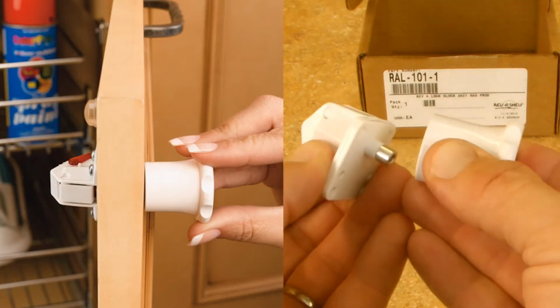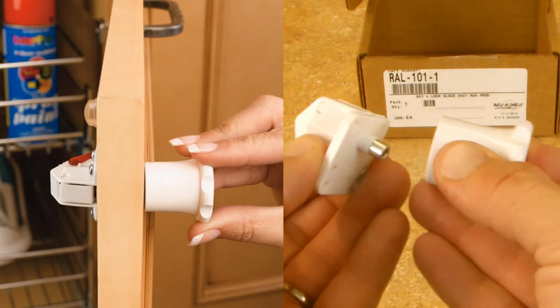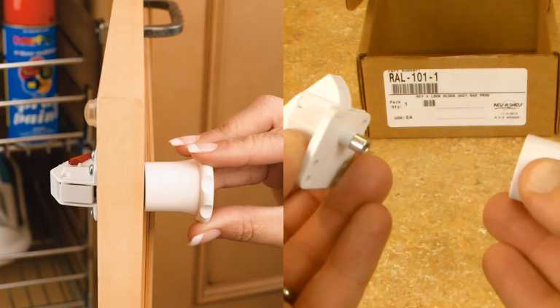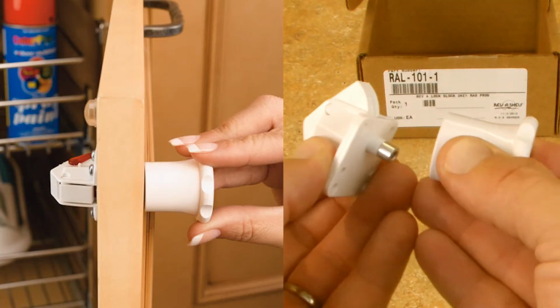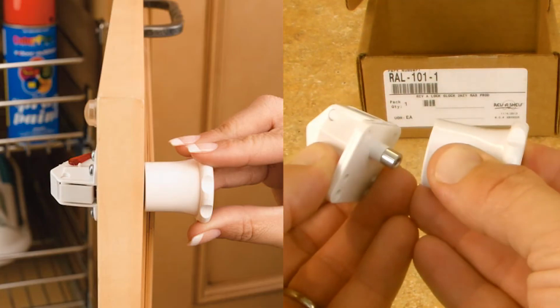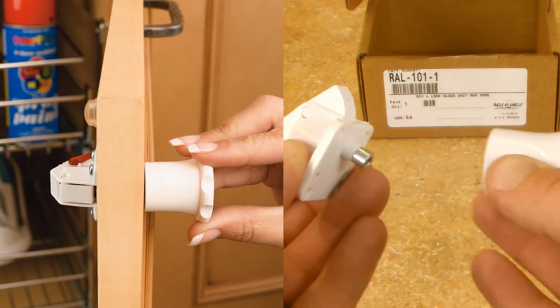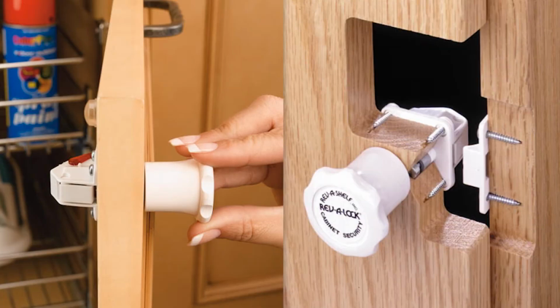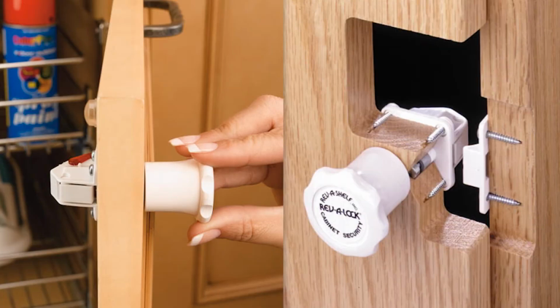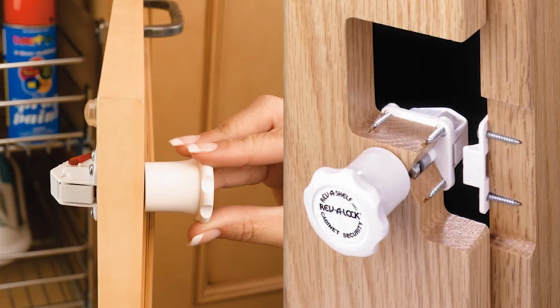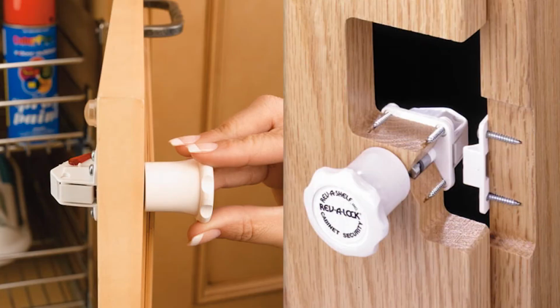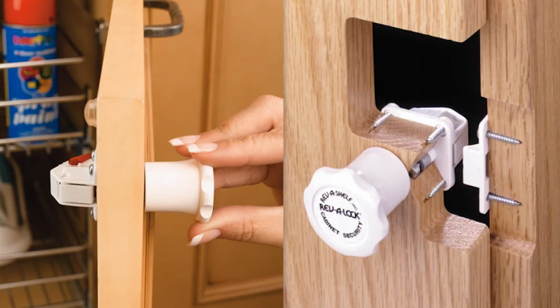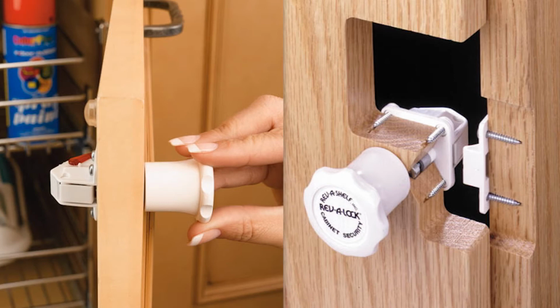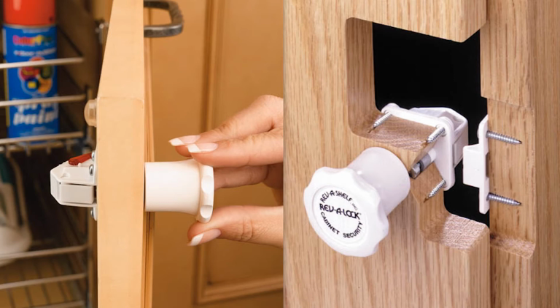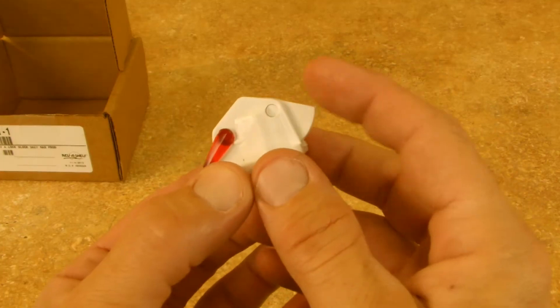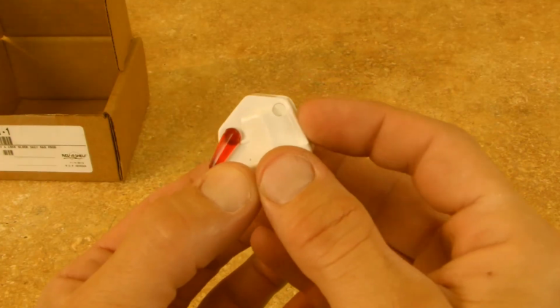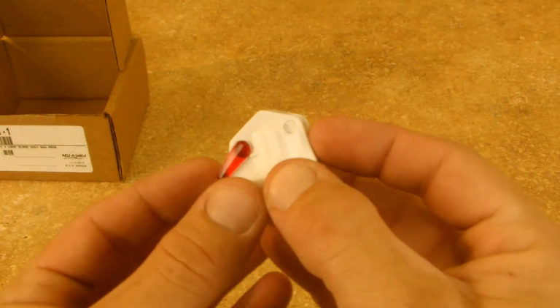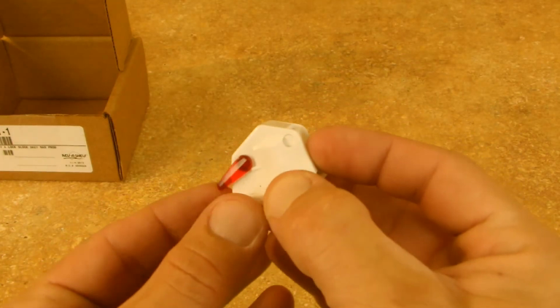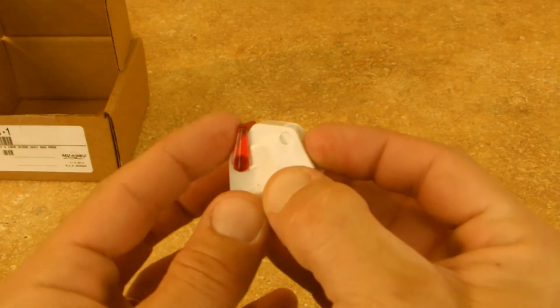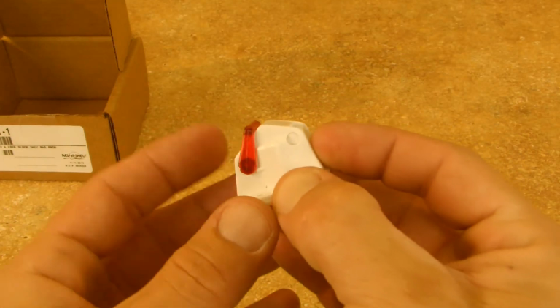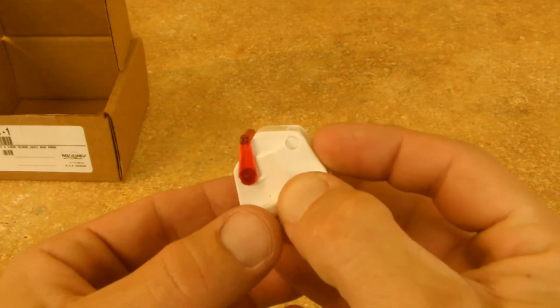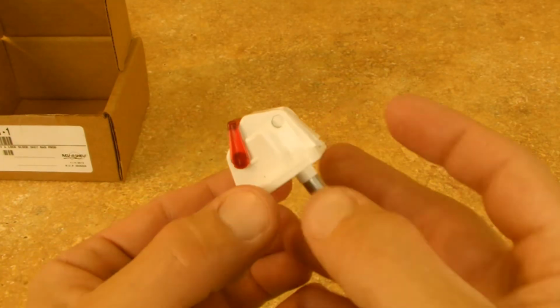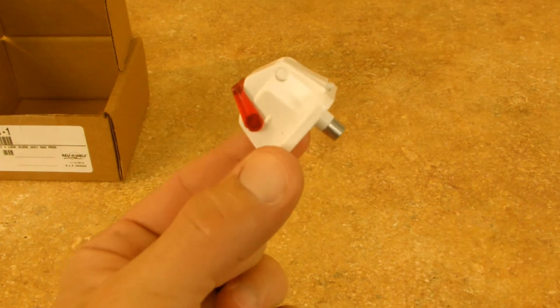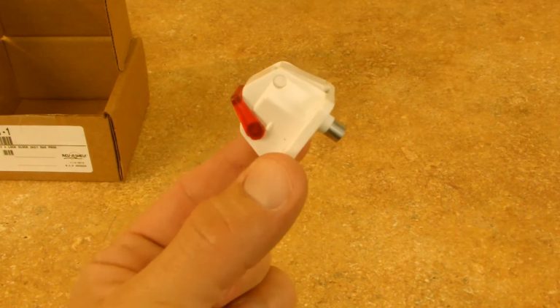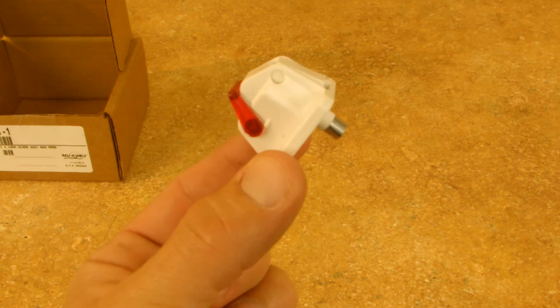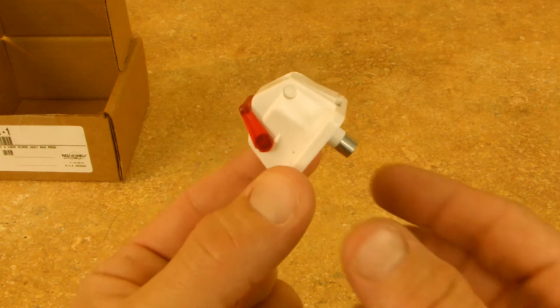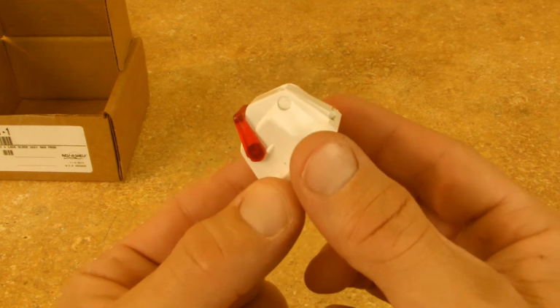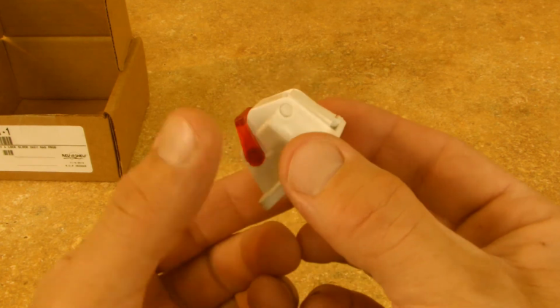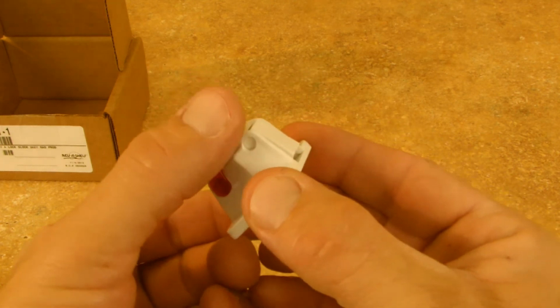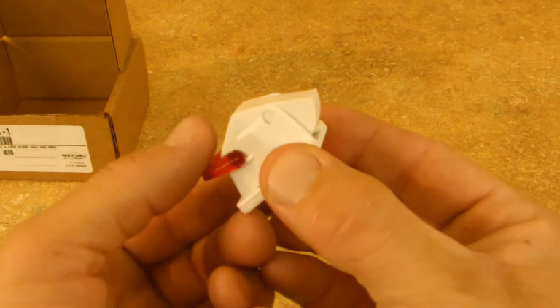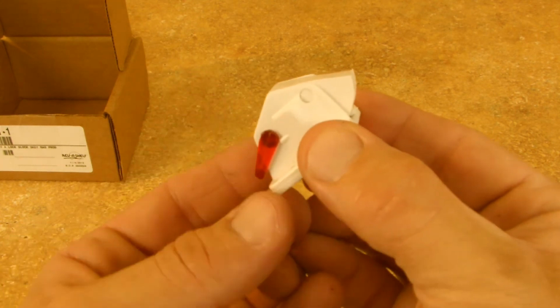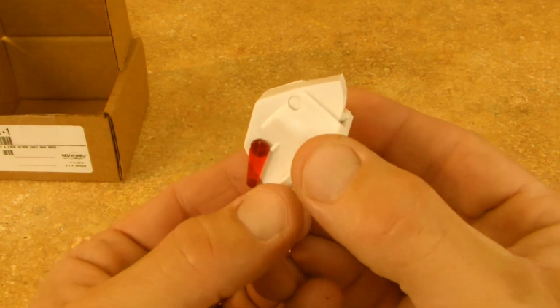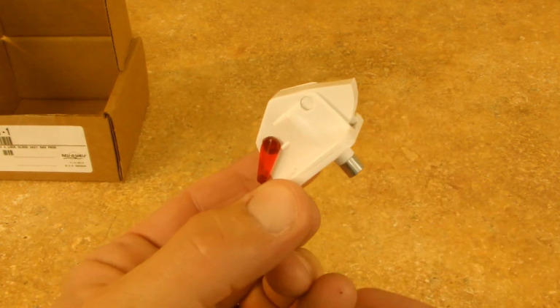To open the cabinet, simply hold the magnetic key against the cabinet door to disengage the lock. The RL series also features an unlocking switch that allows disabling of the lock so cabinets can be opened without the key.